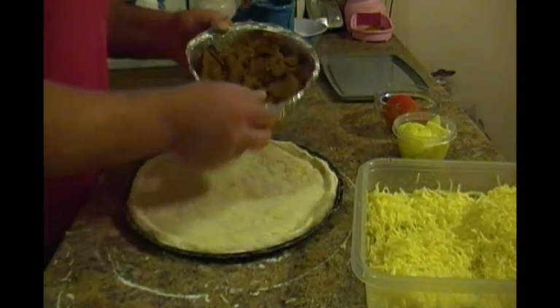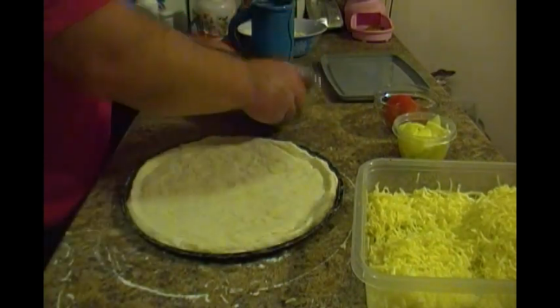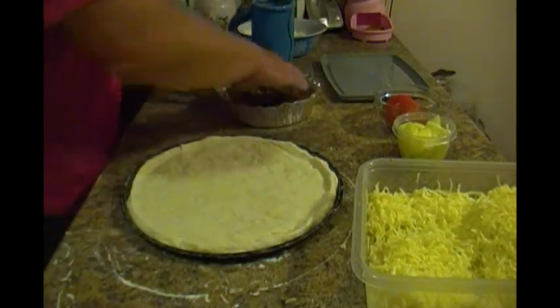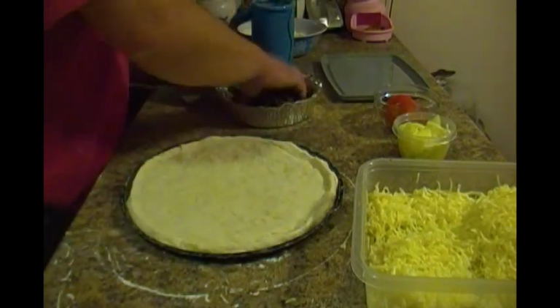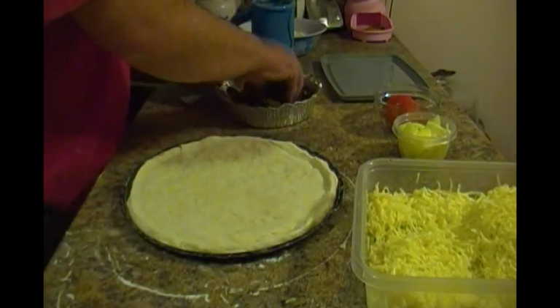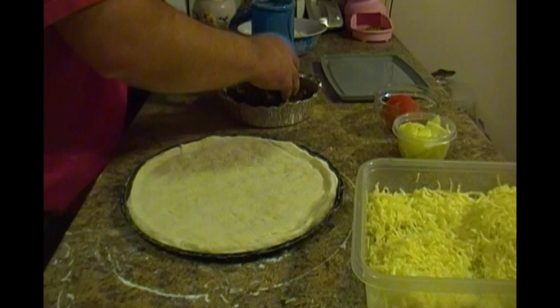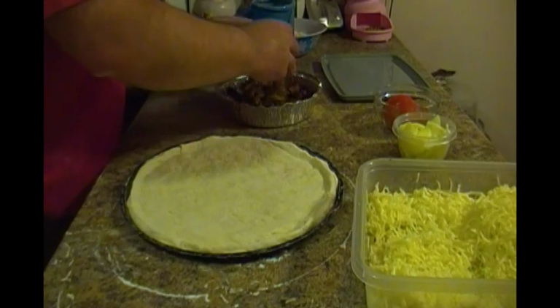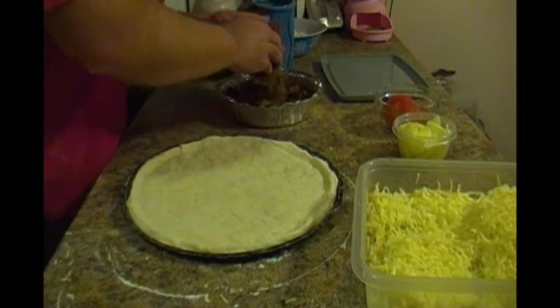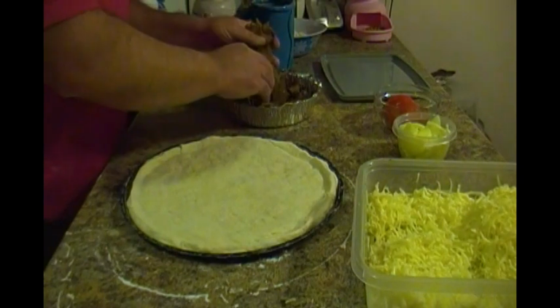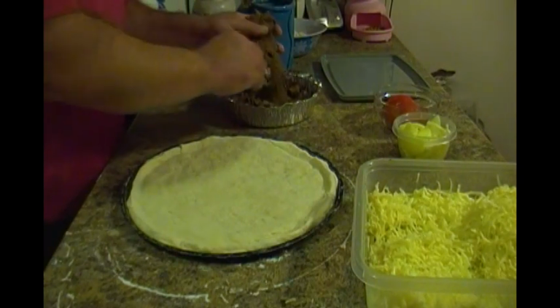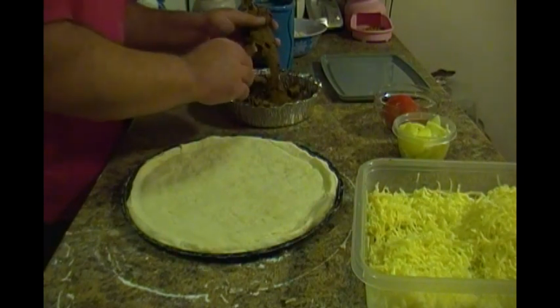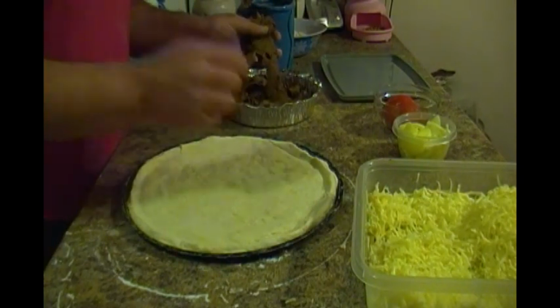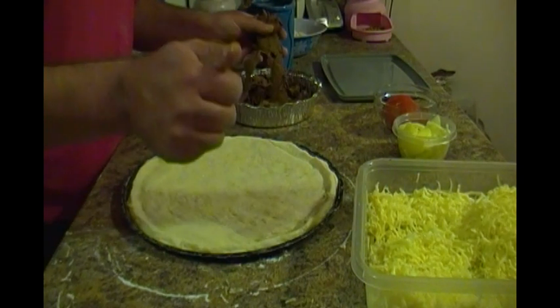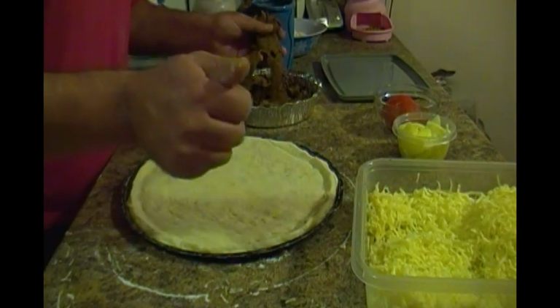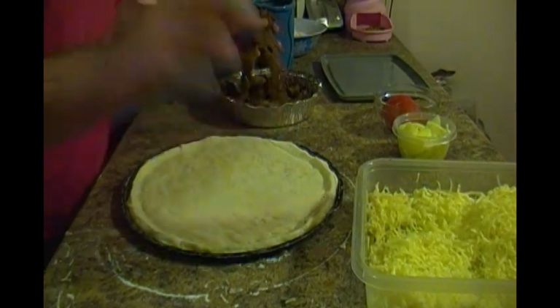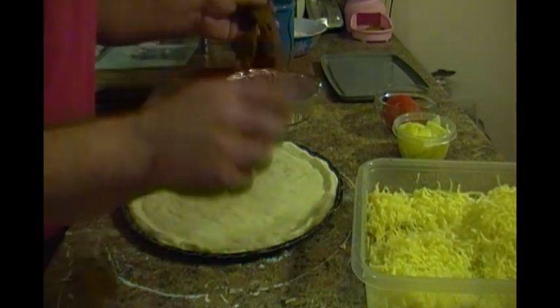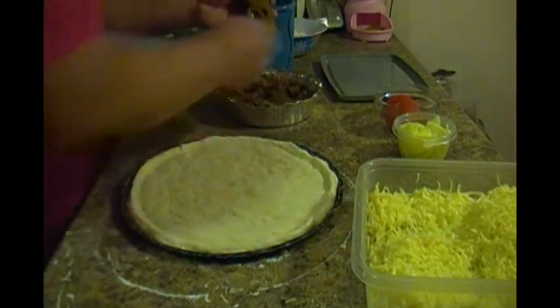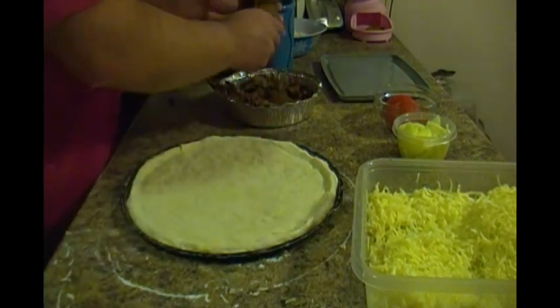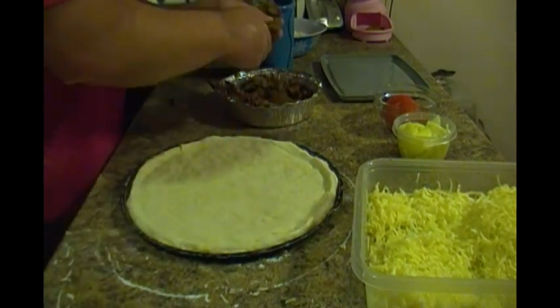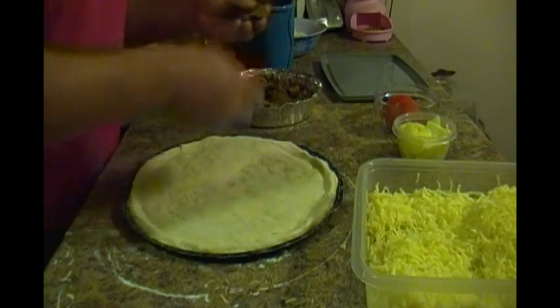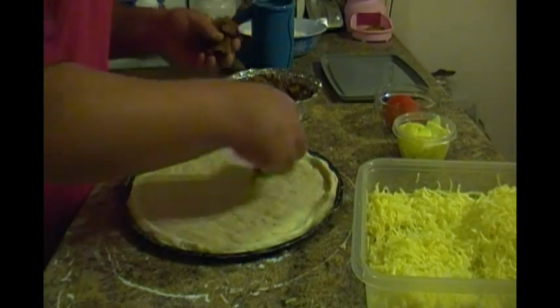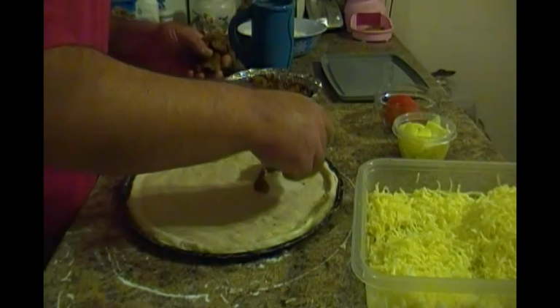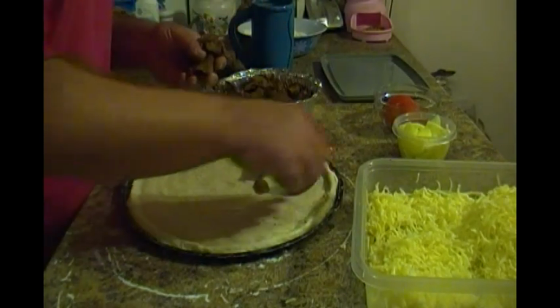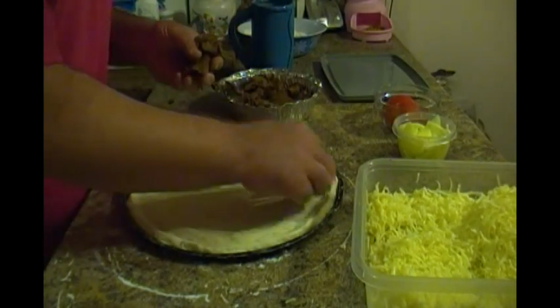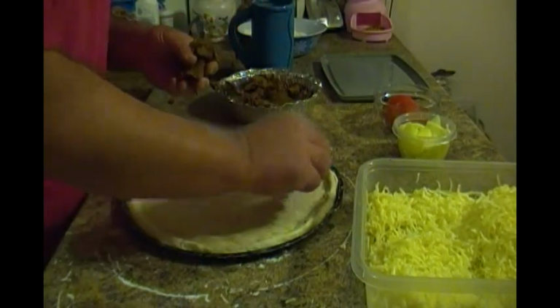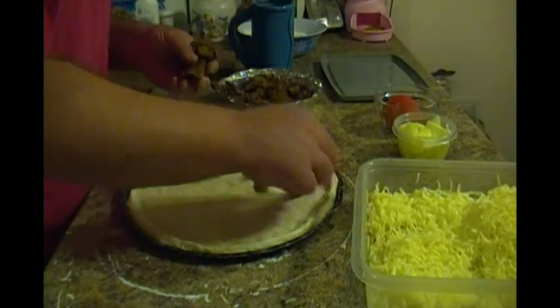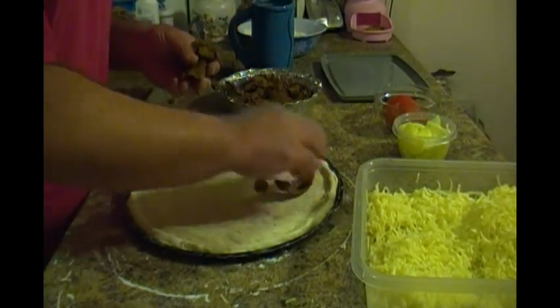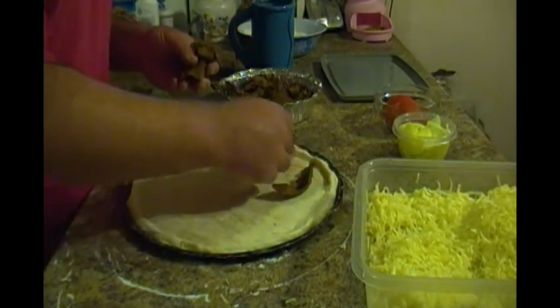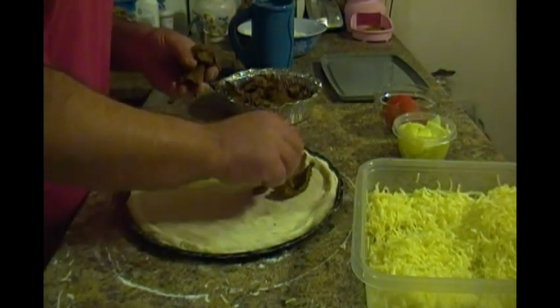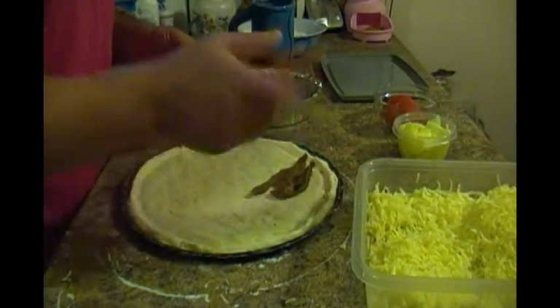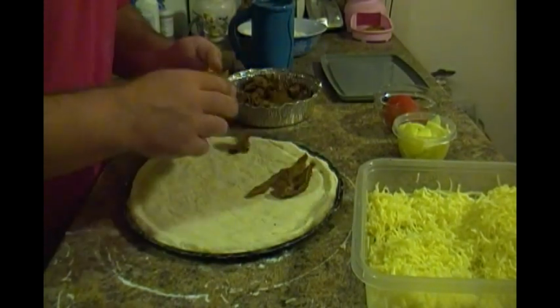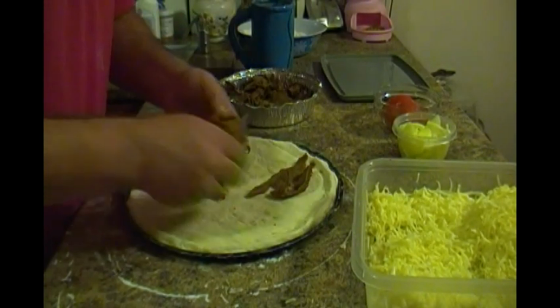Anyways, we've got some donair meat I bought from a friend of mine's store. If you're in Coal Harbour or Dartmouth, Ronnie's Two for One — best donair meat in Dartmouth as far as I'm concerned, as far as stores go.